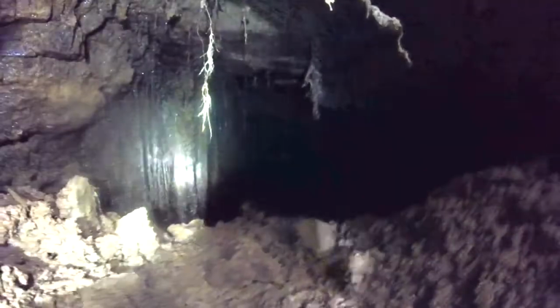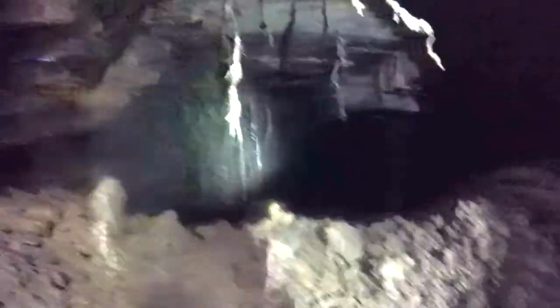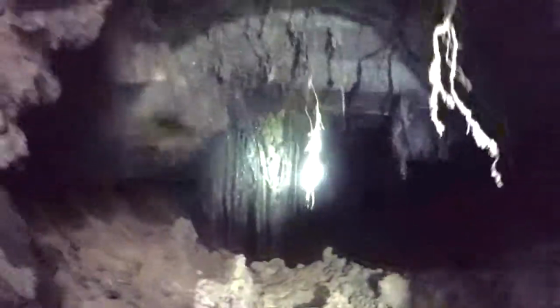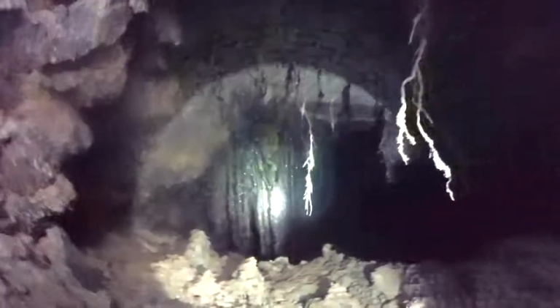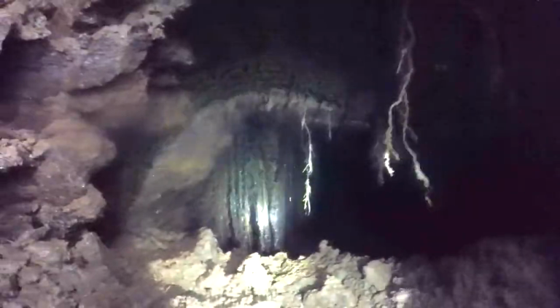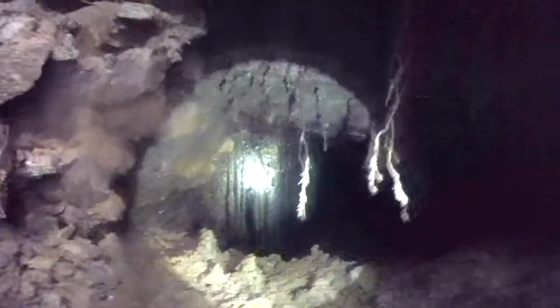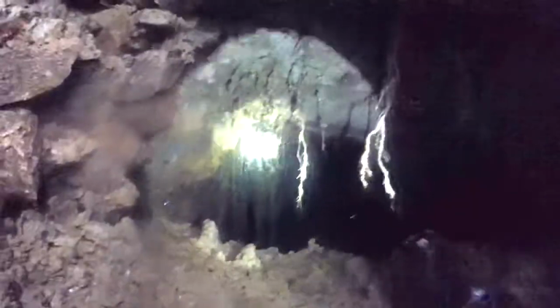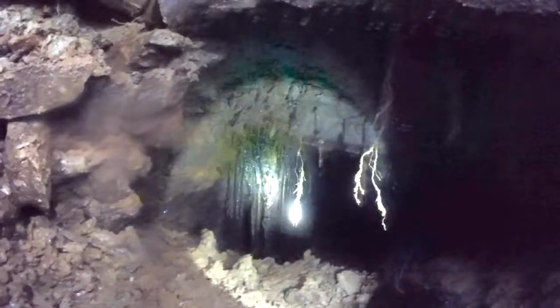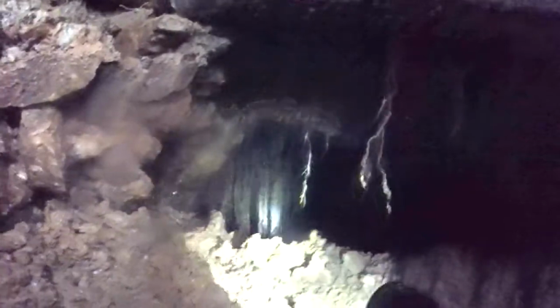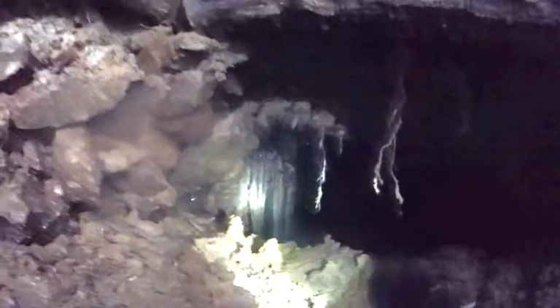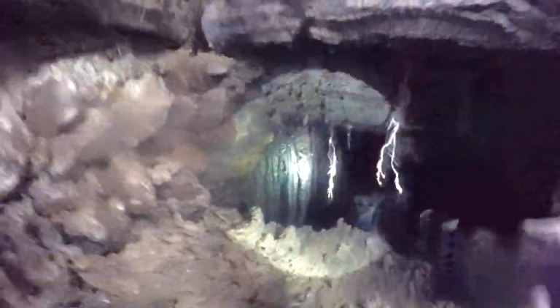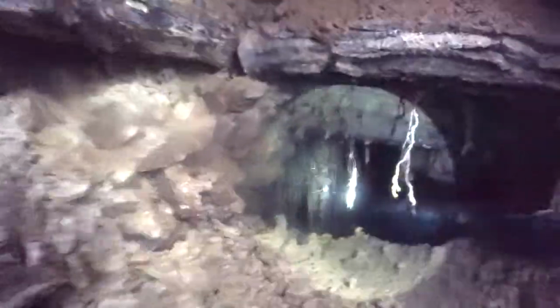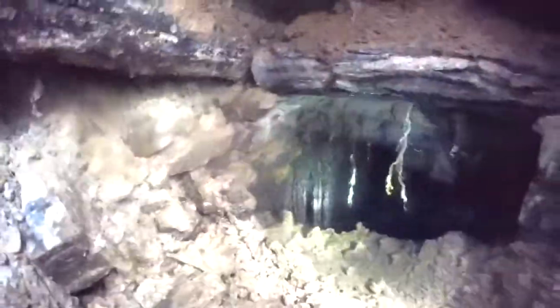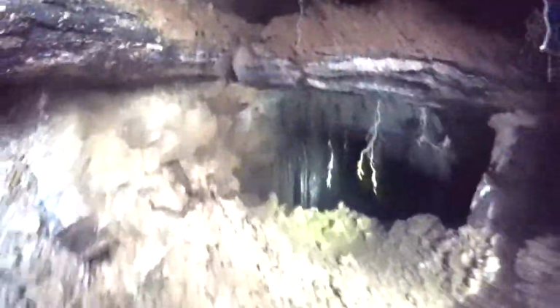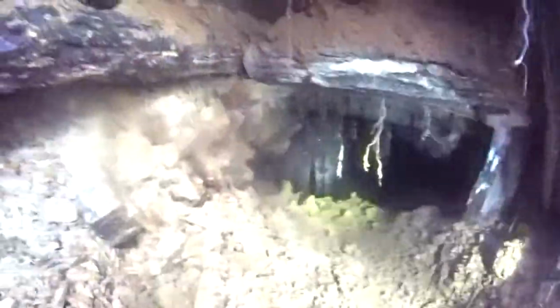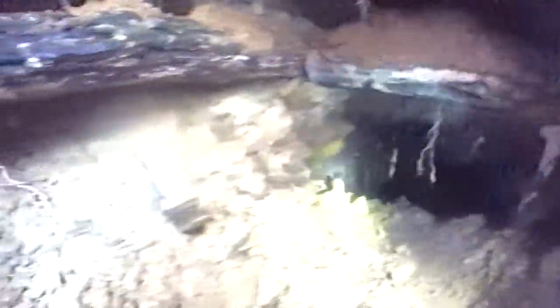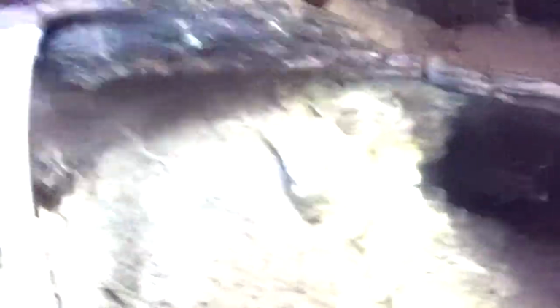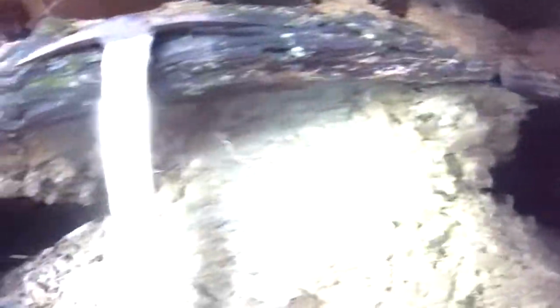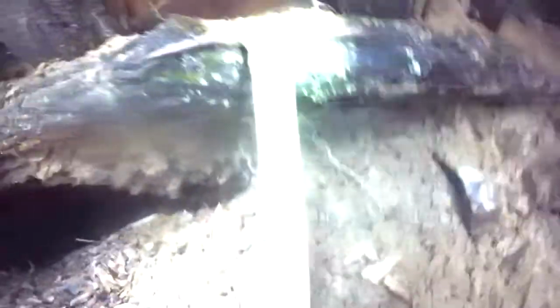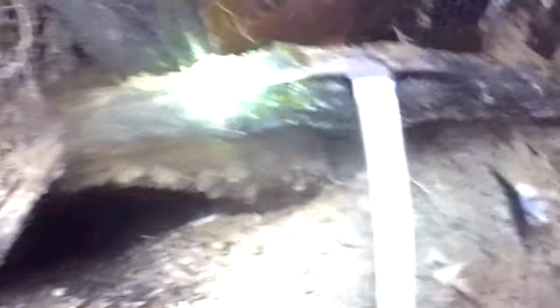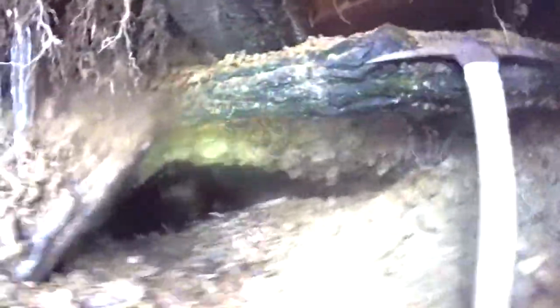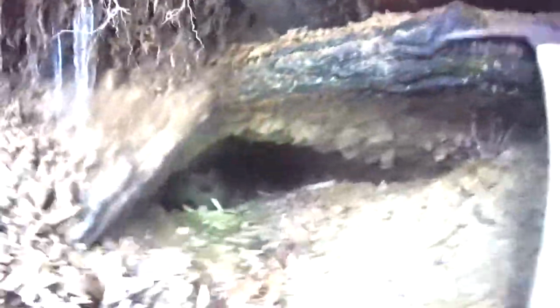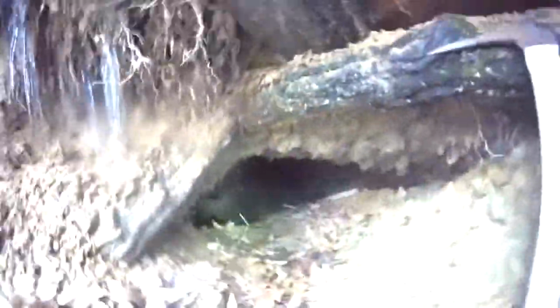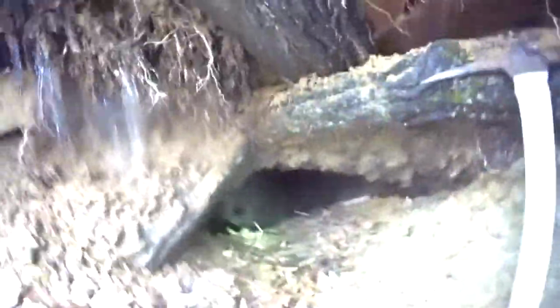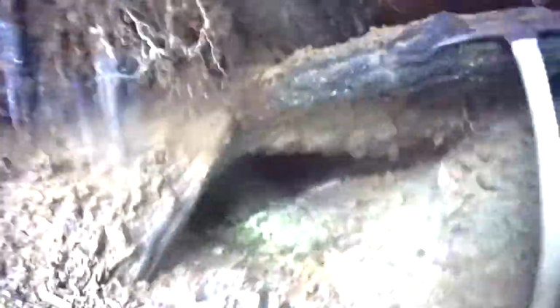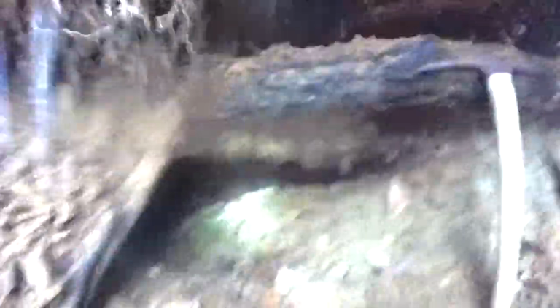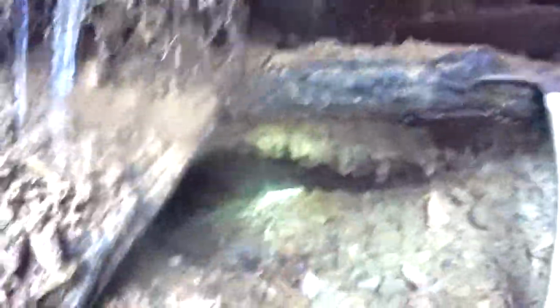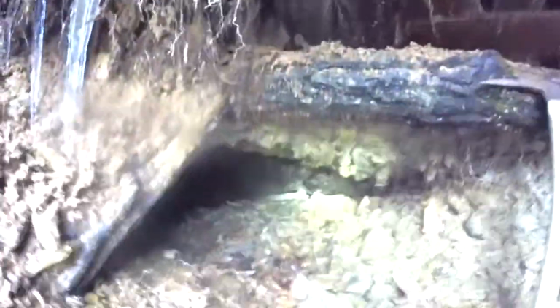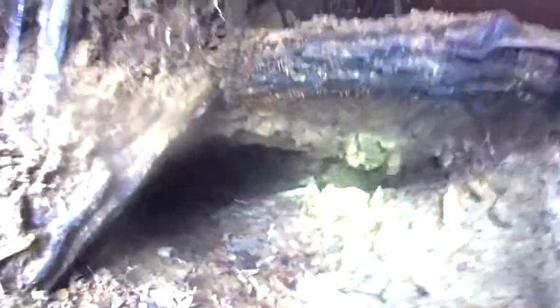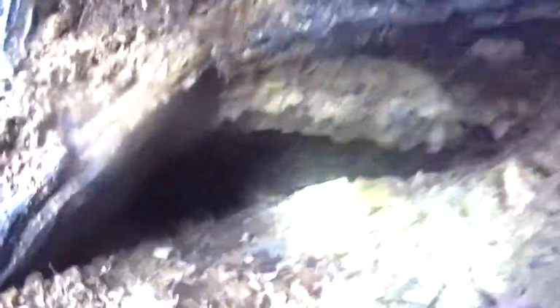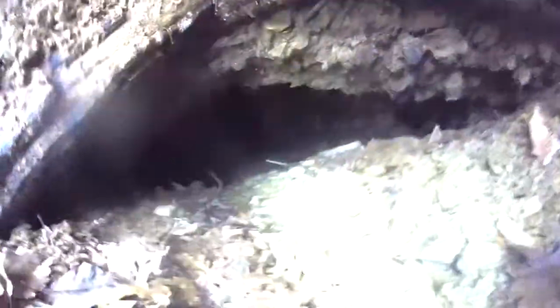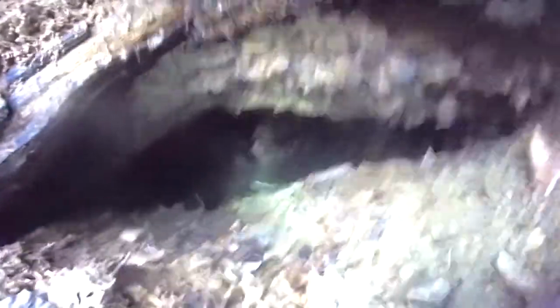All this stuff you see hanging from the ceiling — that's just roots from the trees above tapping into that water. As I was digging, I noticed it was pretty soft on this side, and I kept digging and kept digging, and sure enough, opened up another tunnel.